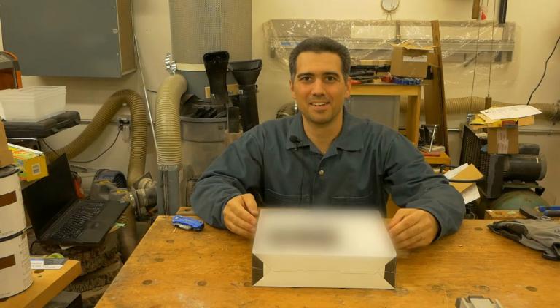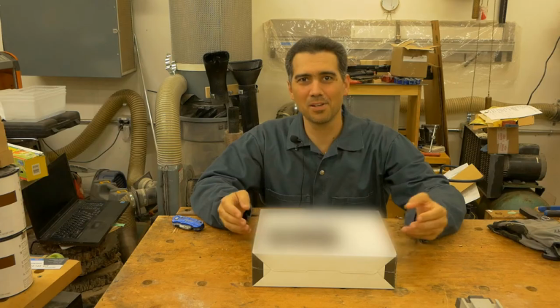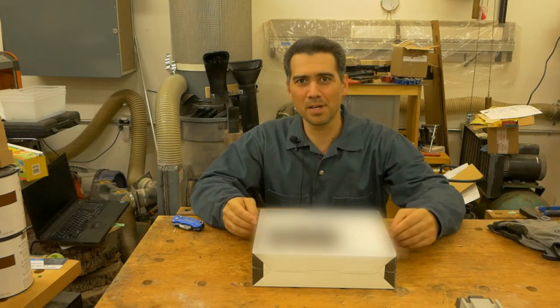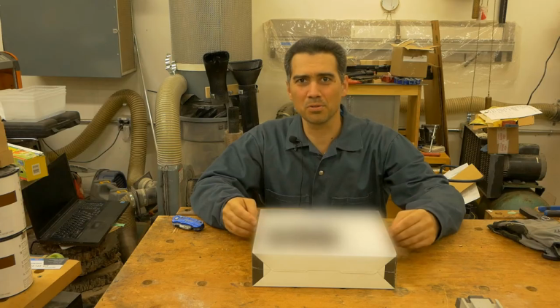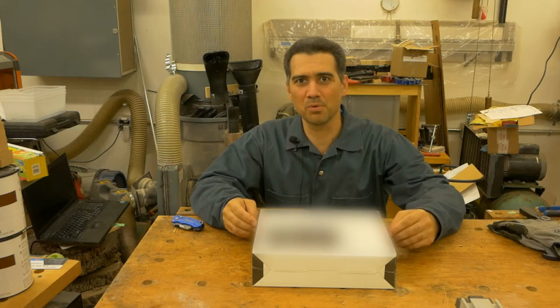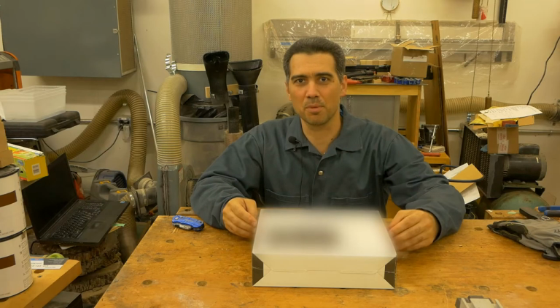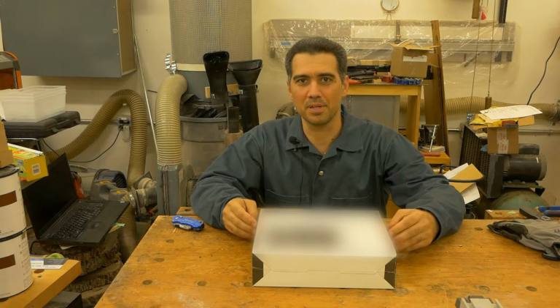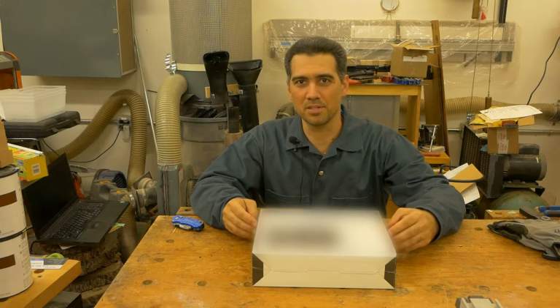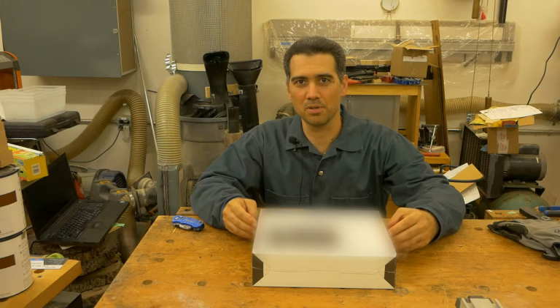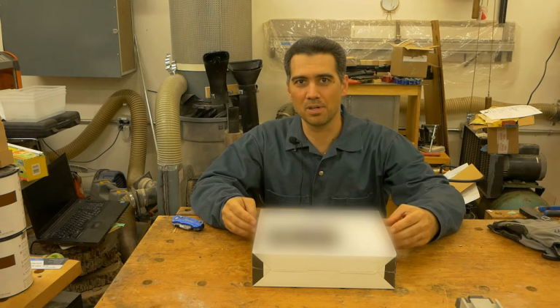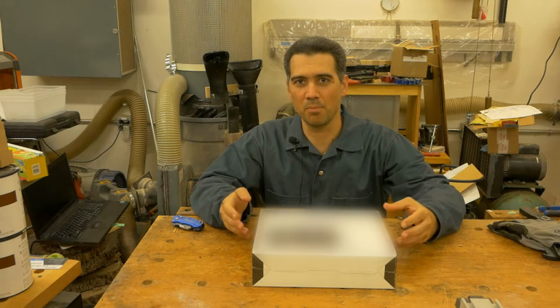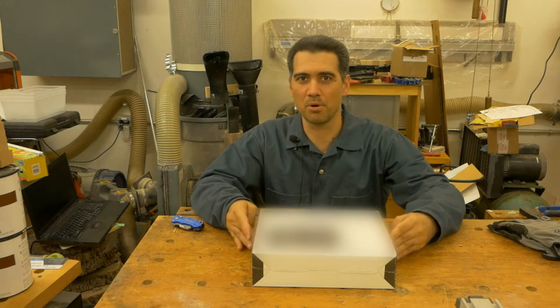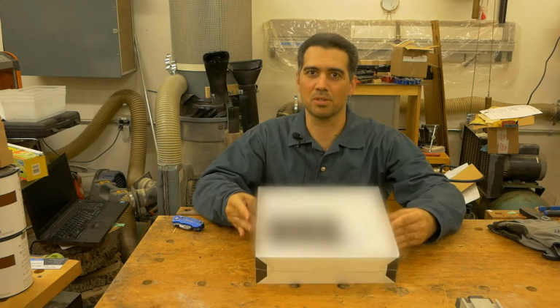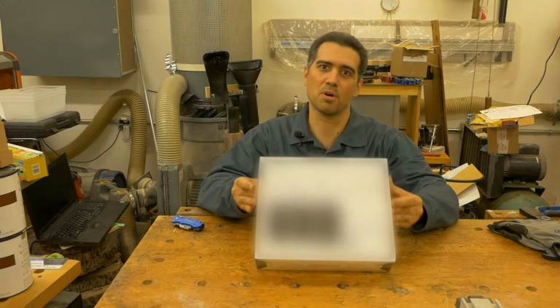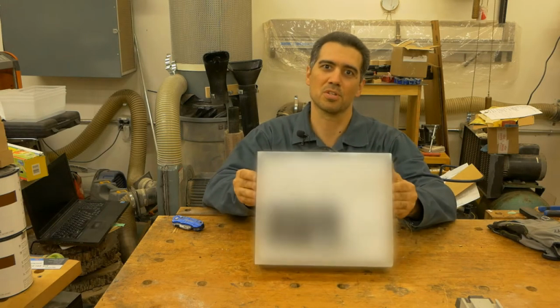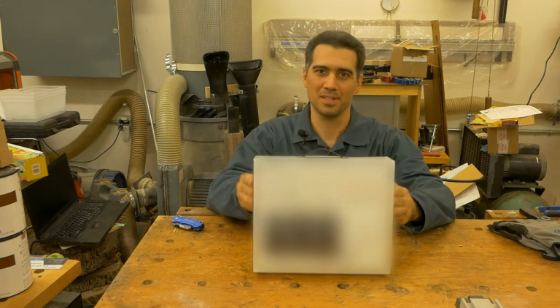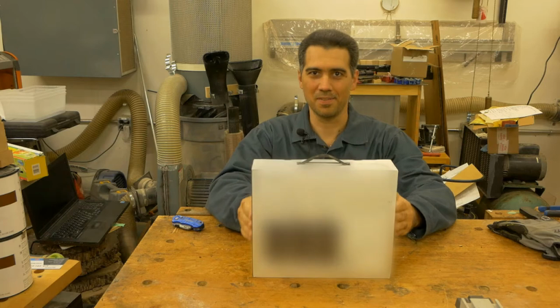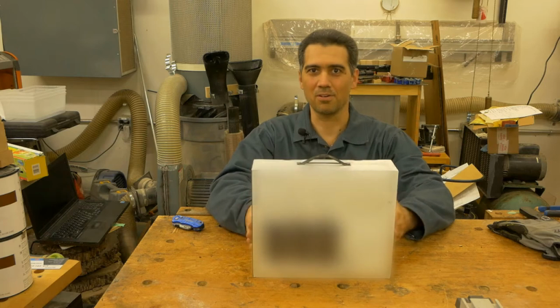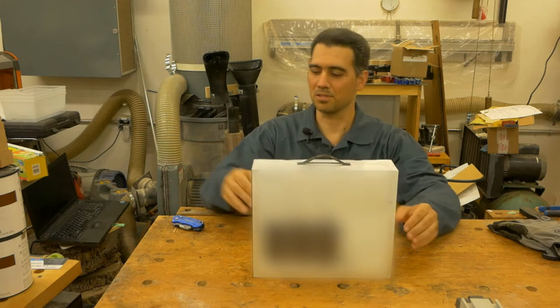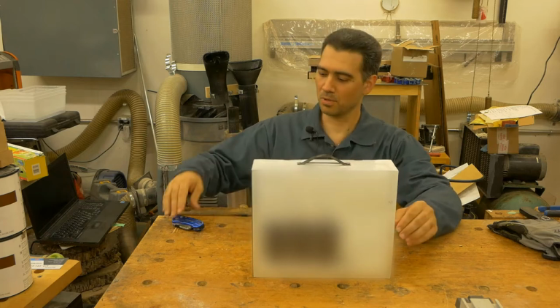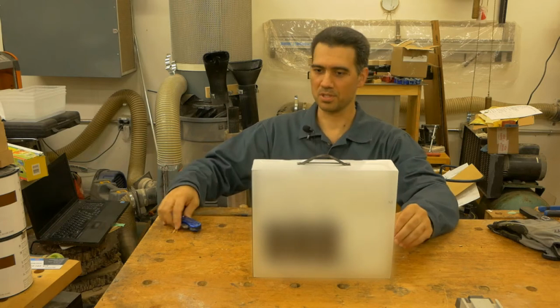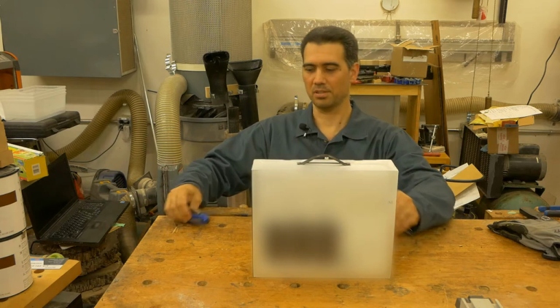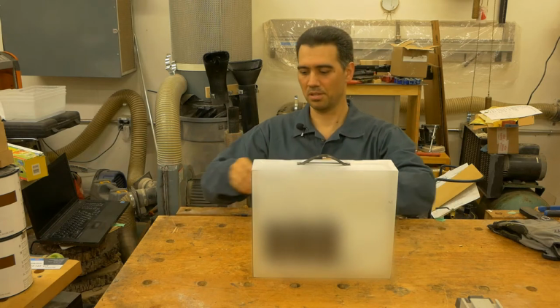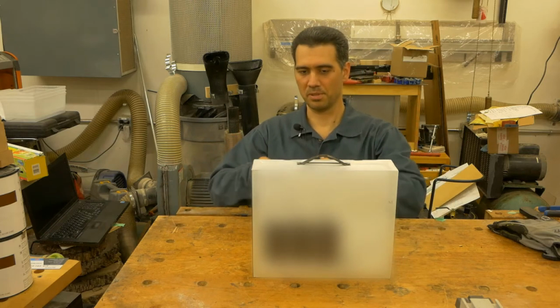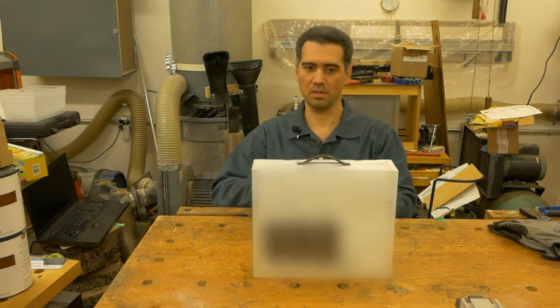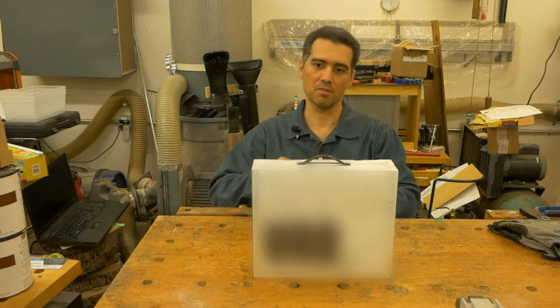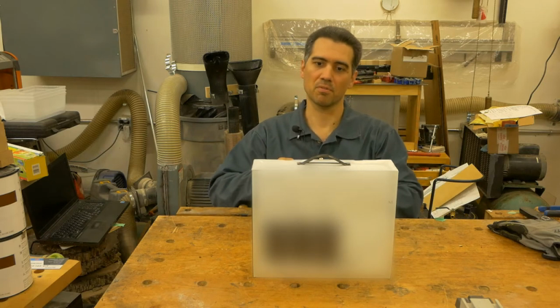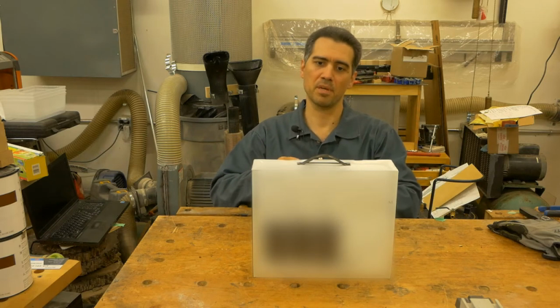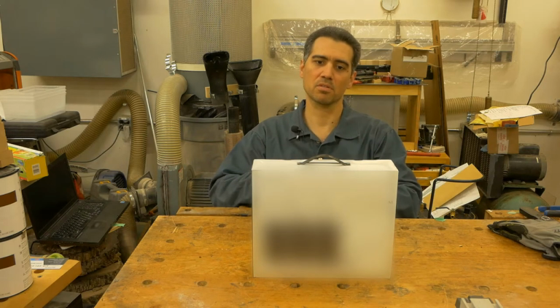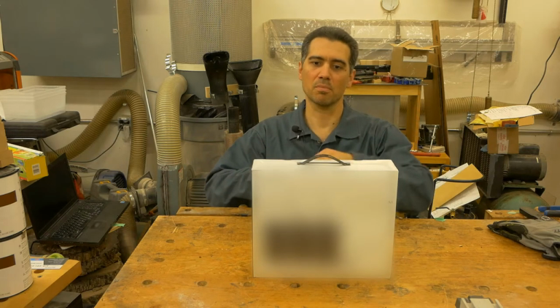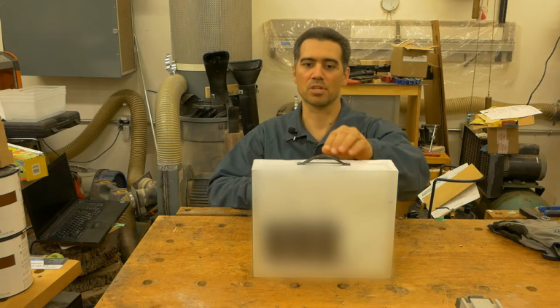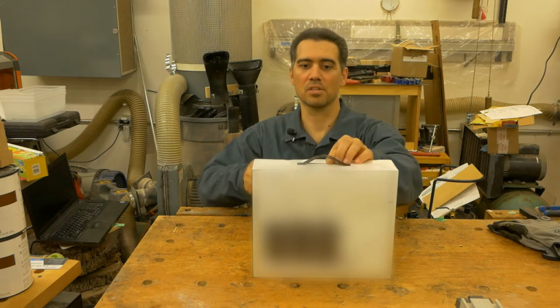Hello and welcome to my workshop. In this video, I'll be unboxing this box. Now let's see what's inside. There is plenty of wrapping, so my trusted knife...